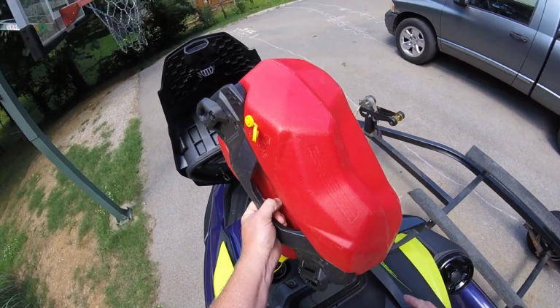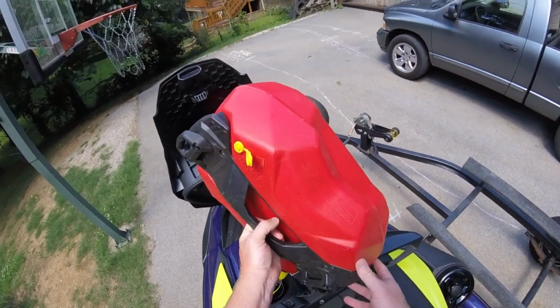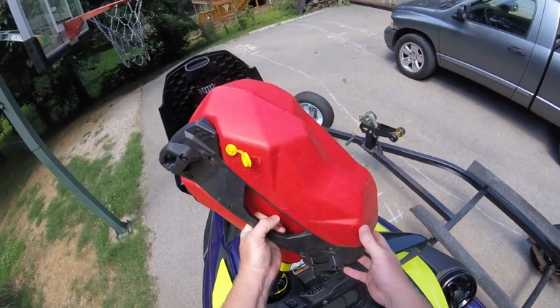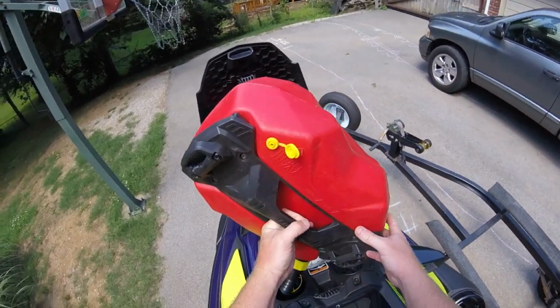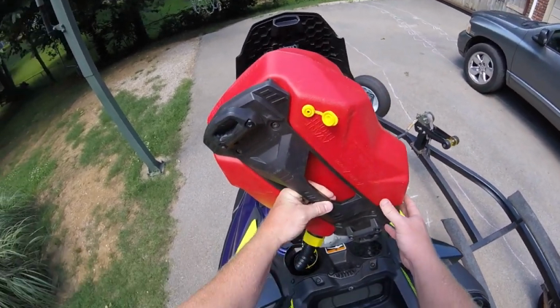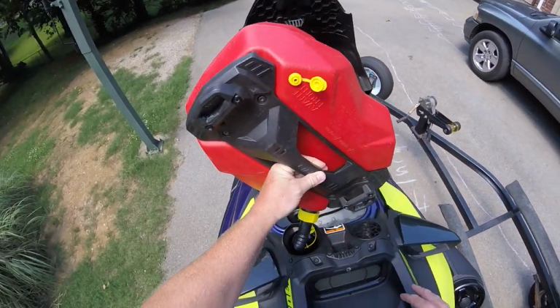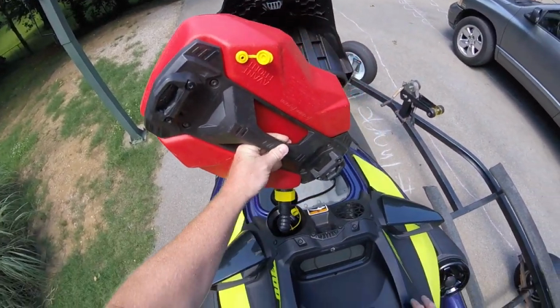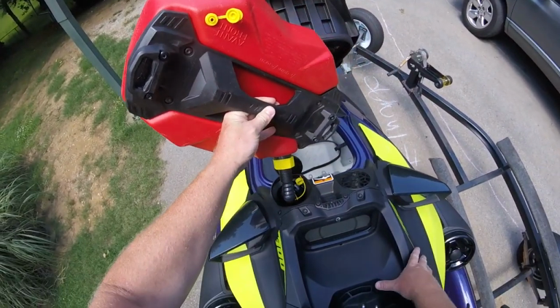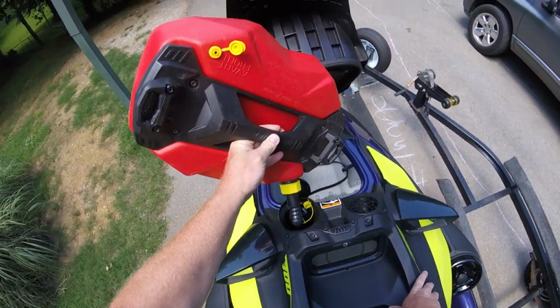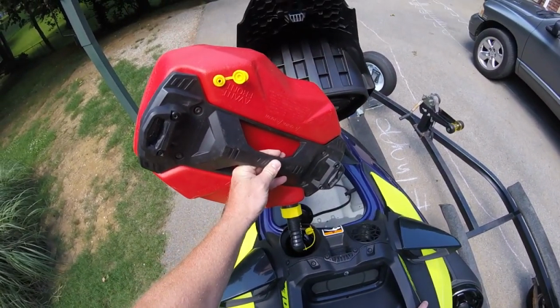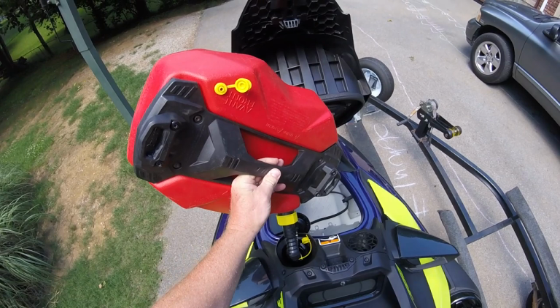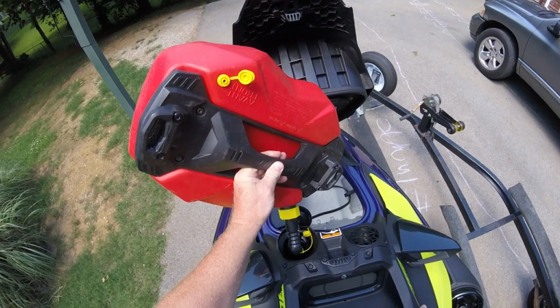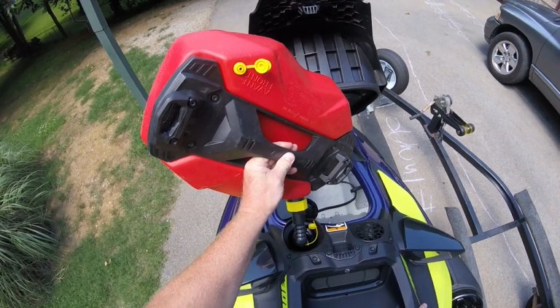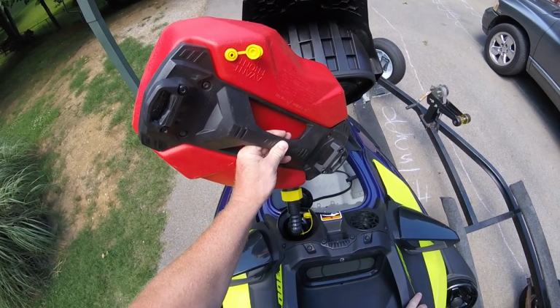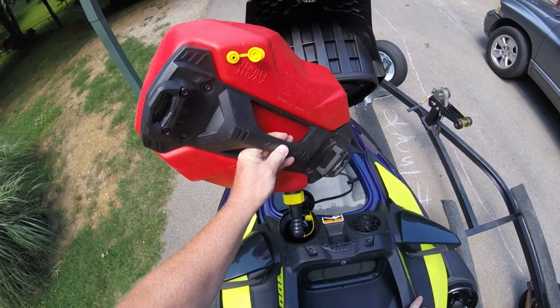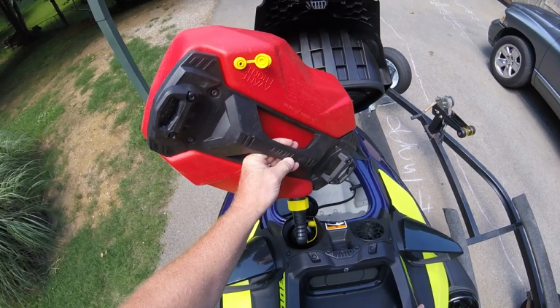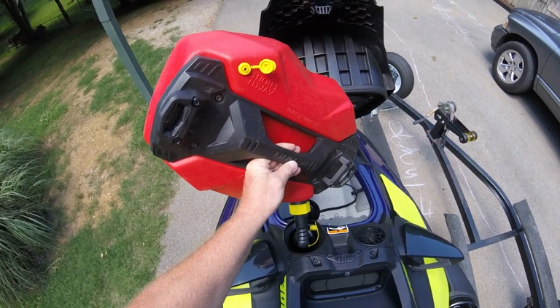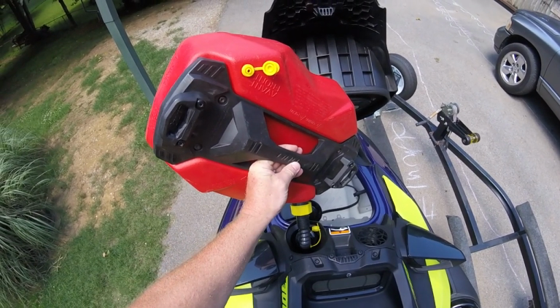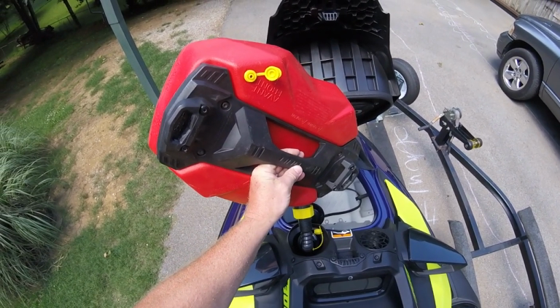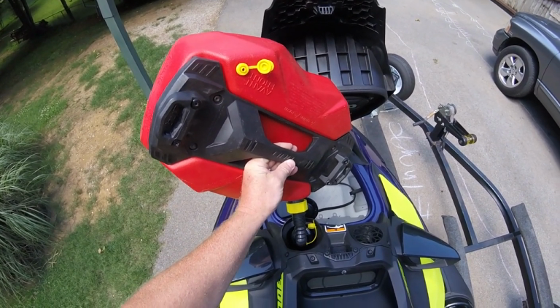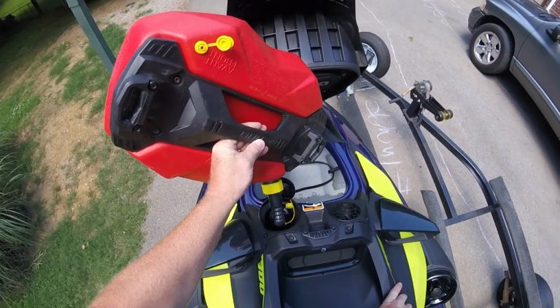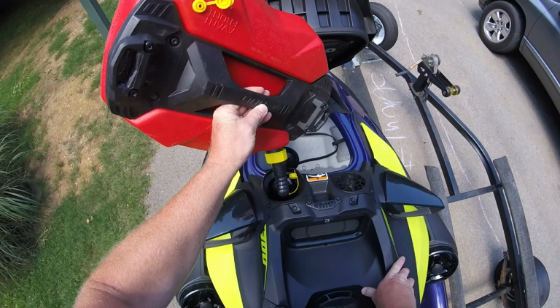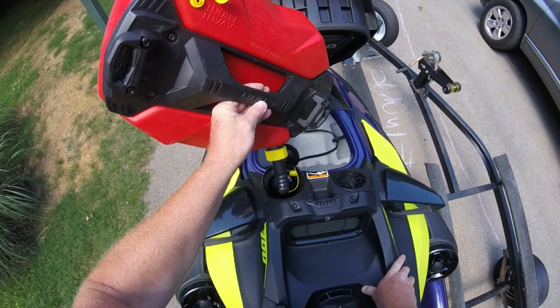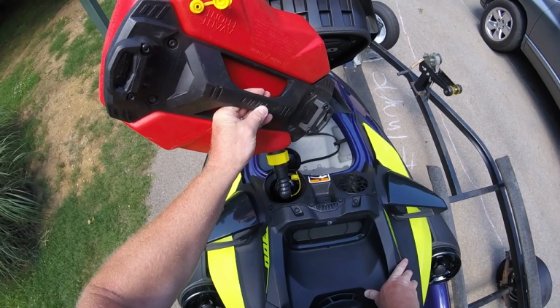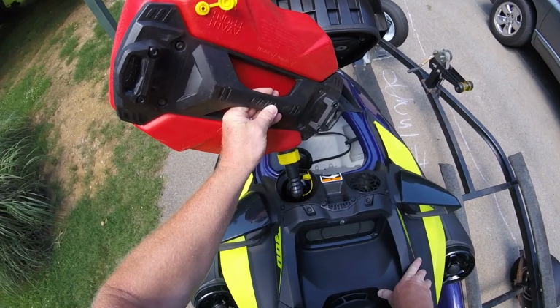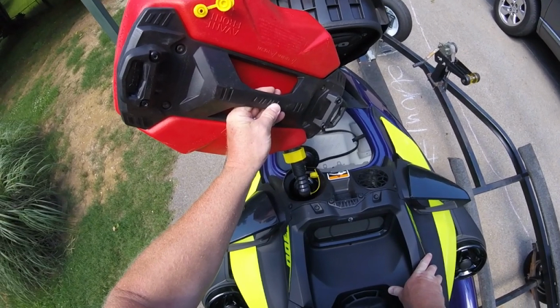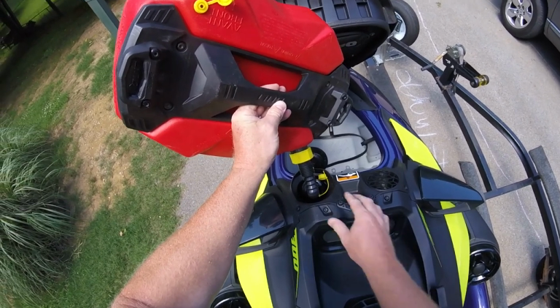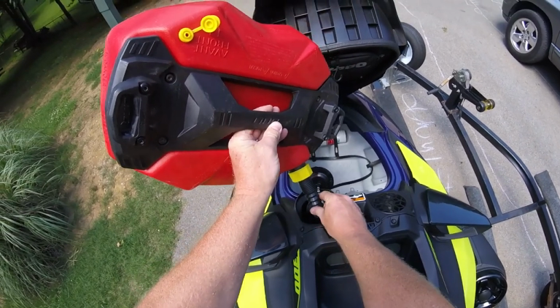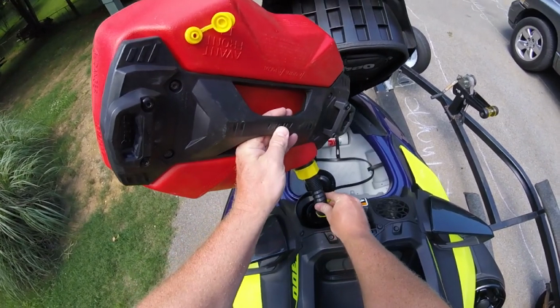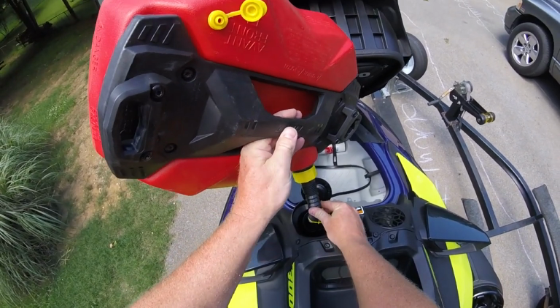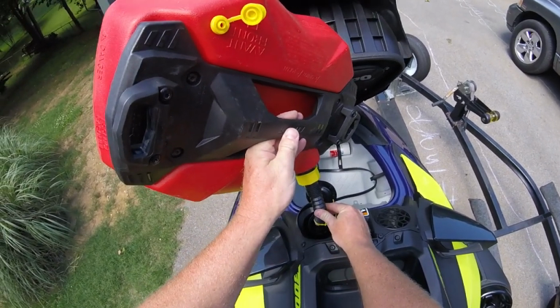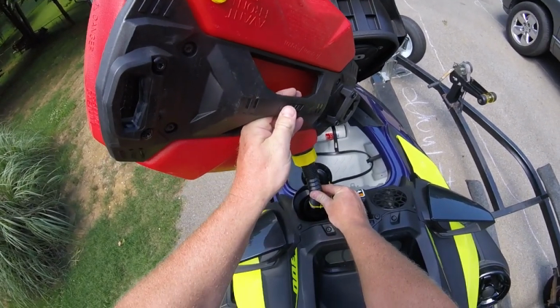This might not be for you, particularly if you live somewhere that is uptight about the kinds of filler necks your jerry cans happen to have. So please make sure to do a little background check to make sure you won't be issued a big hefty fine just for swapping out your fuel caddy spout.